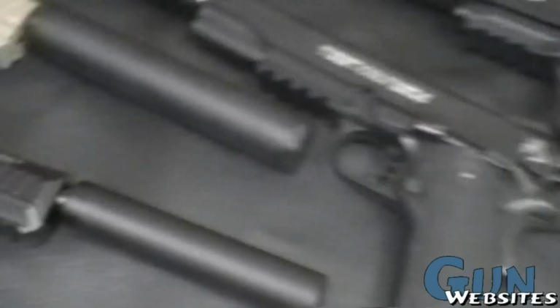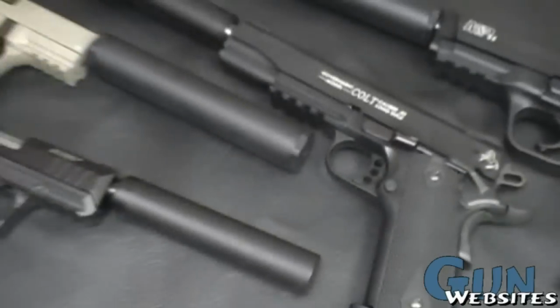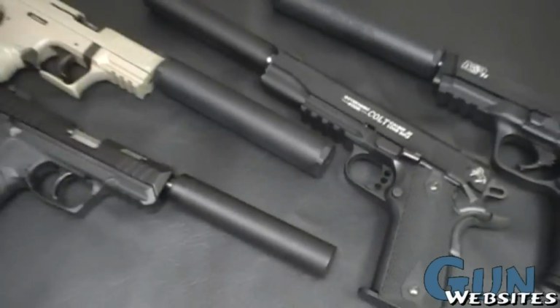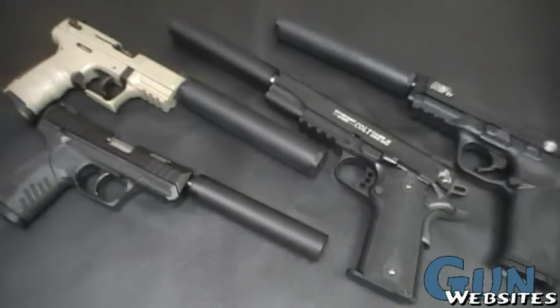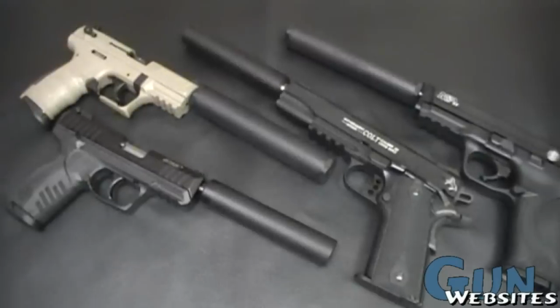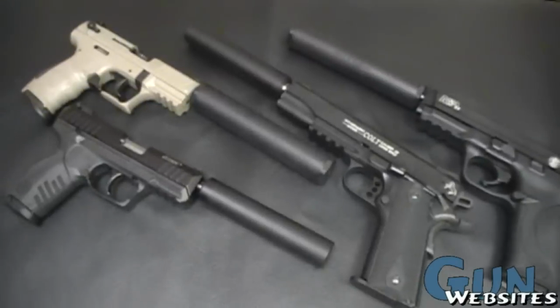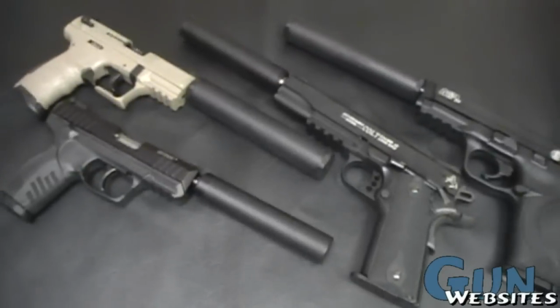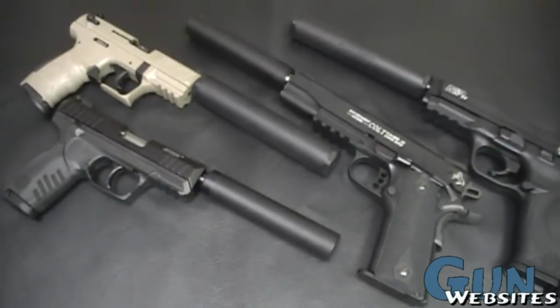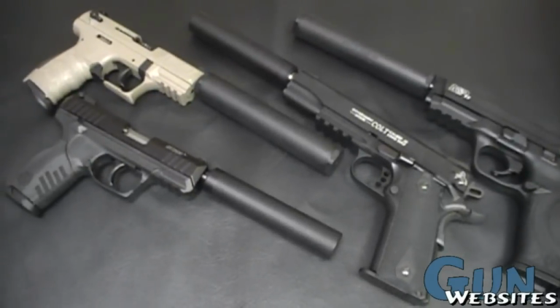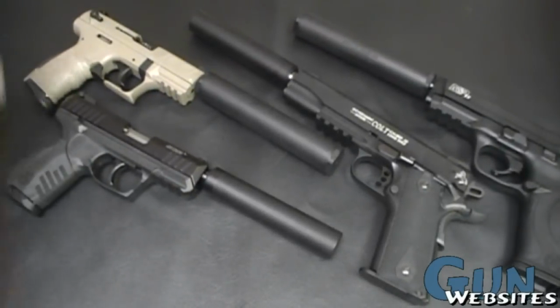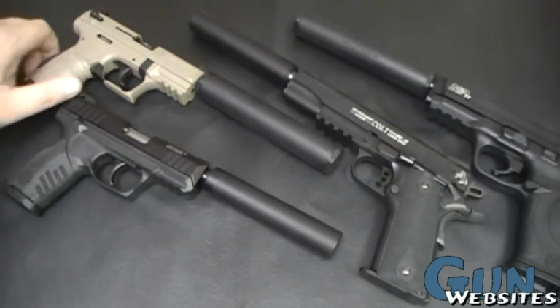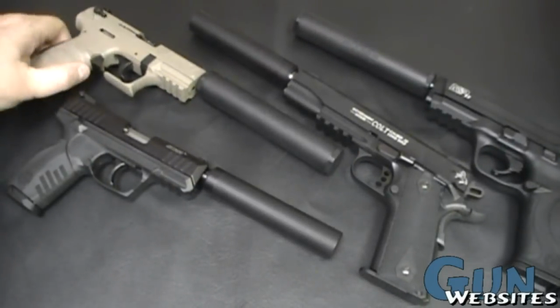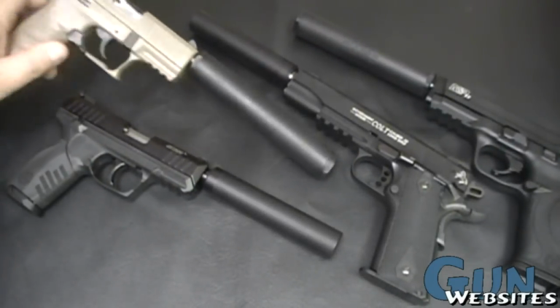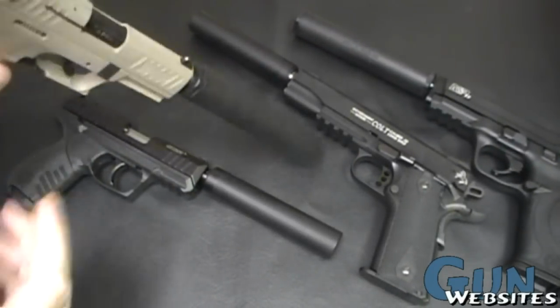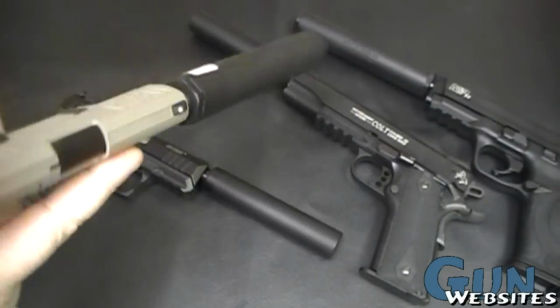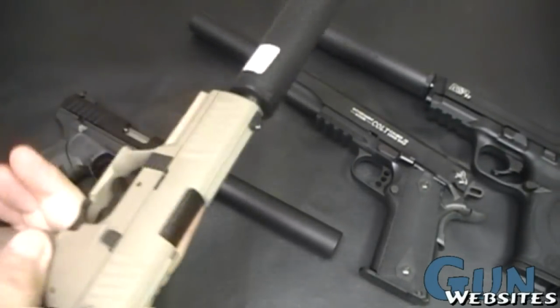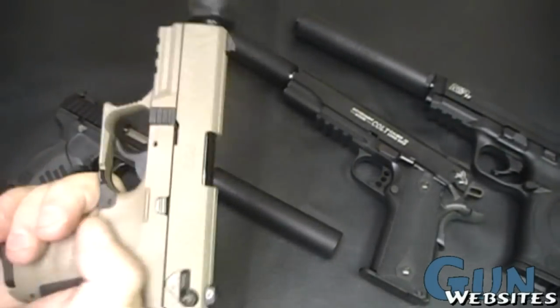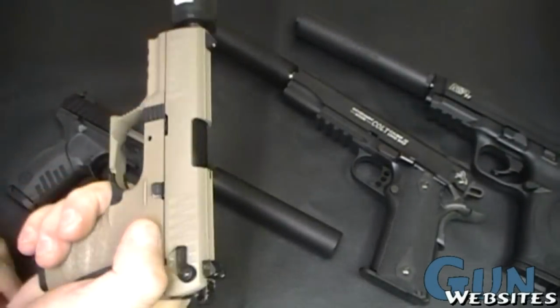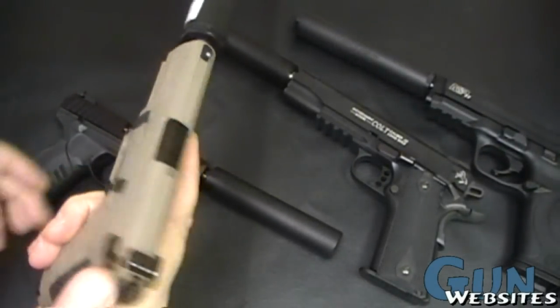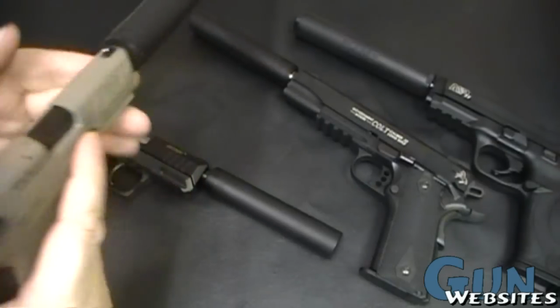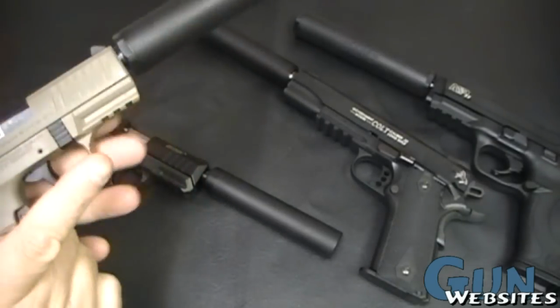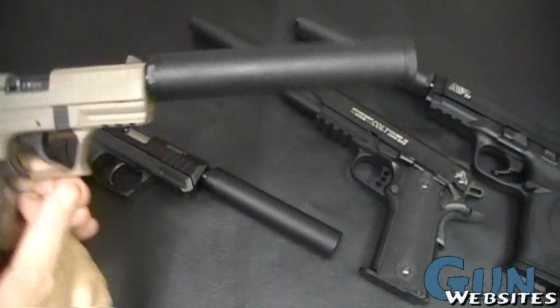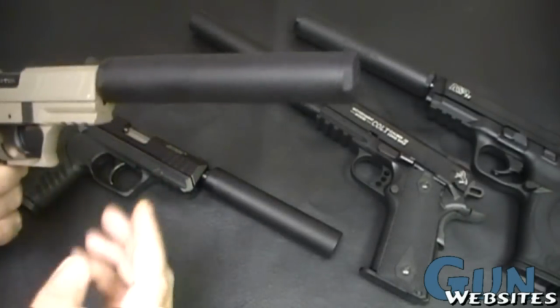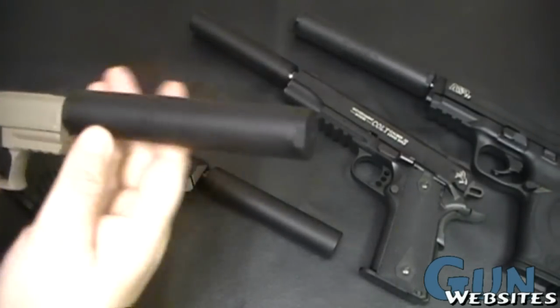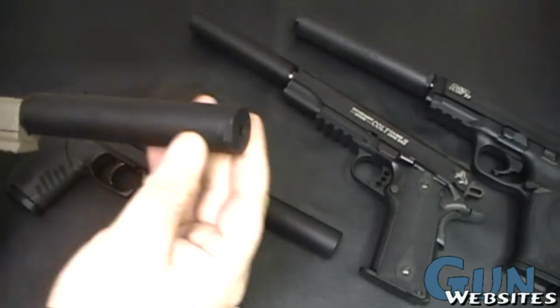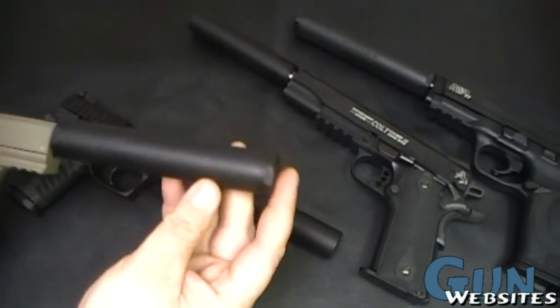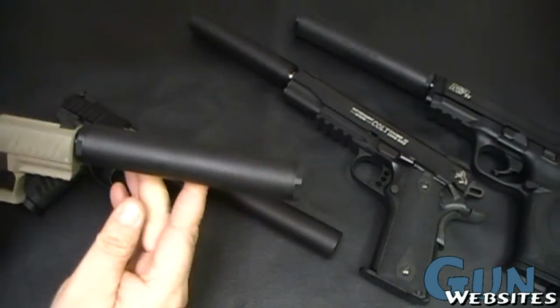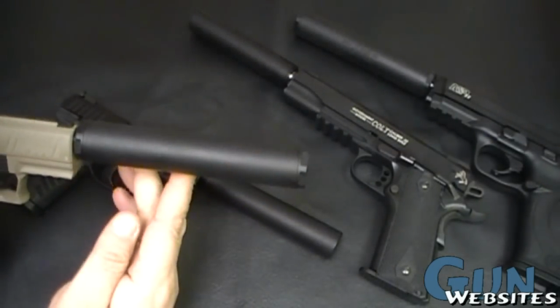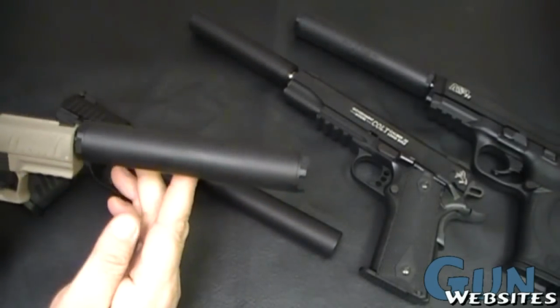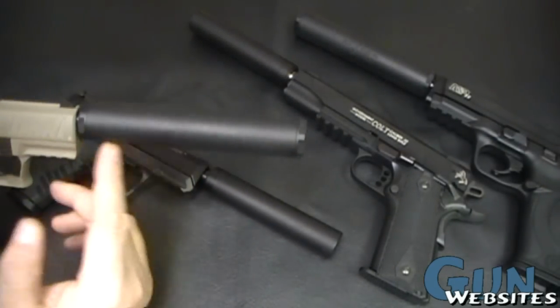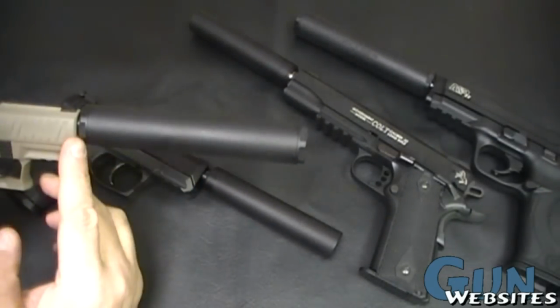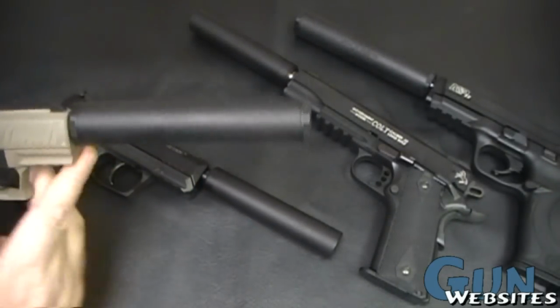We're taking a look at some suppressed pistols here. This time we're going to take a look at the Walther P22, and this one's sporting a Hunter Town Arms suppressor right now.